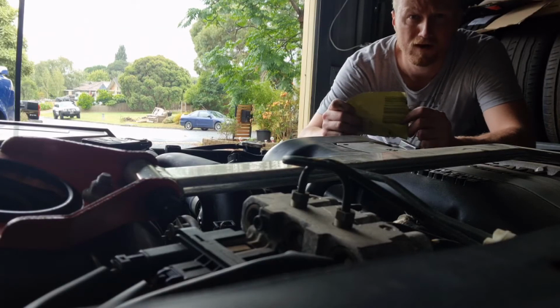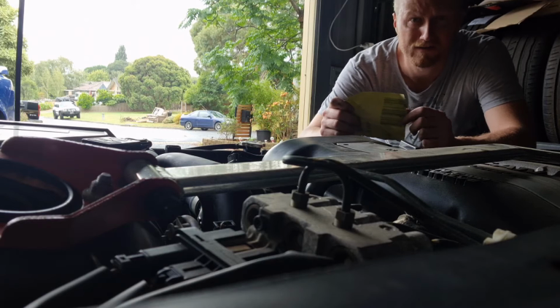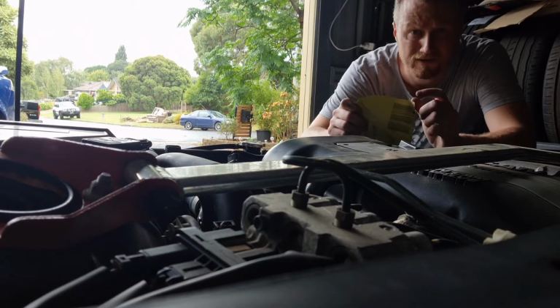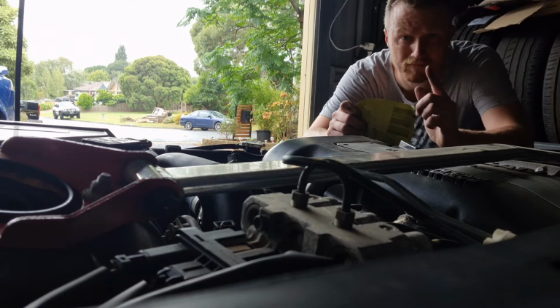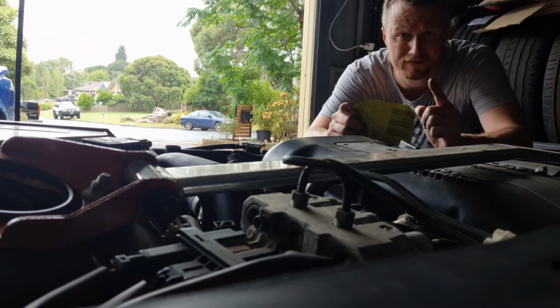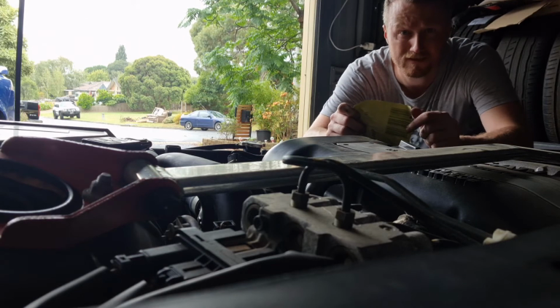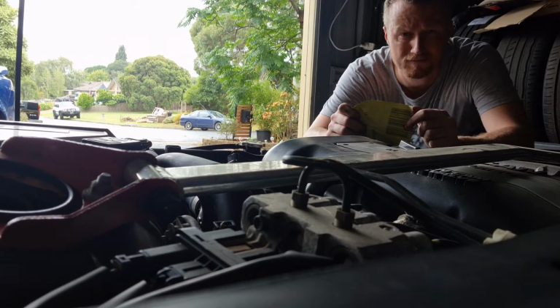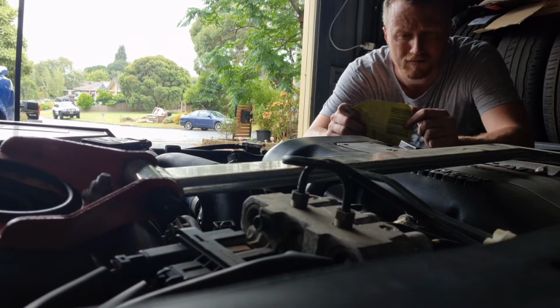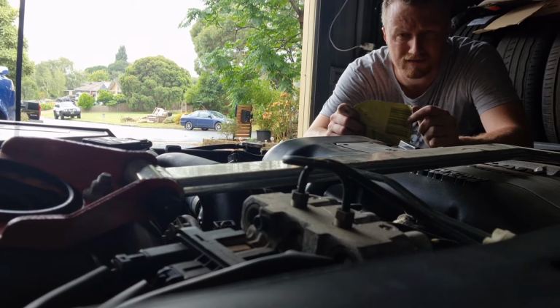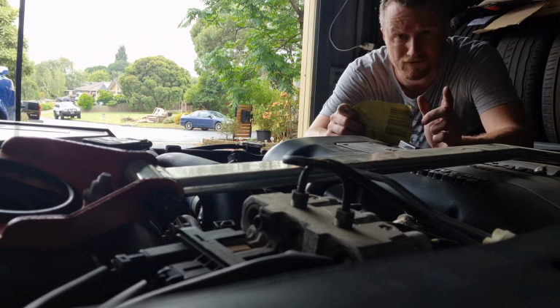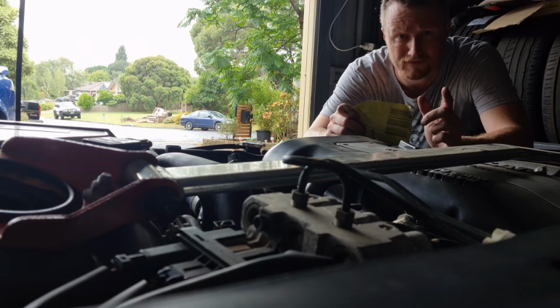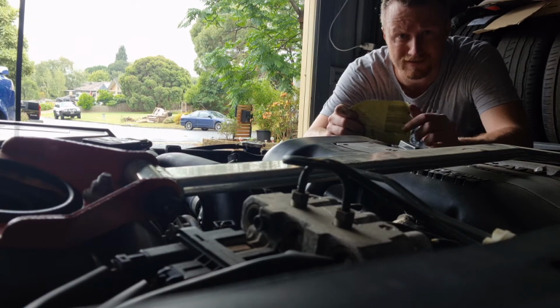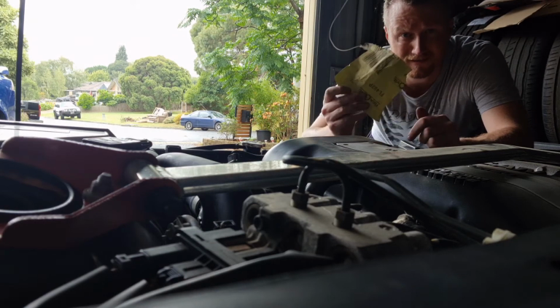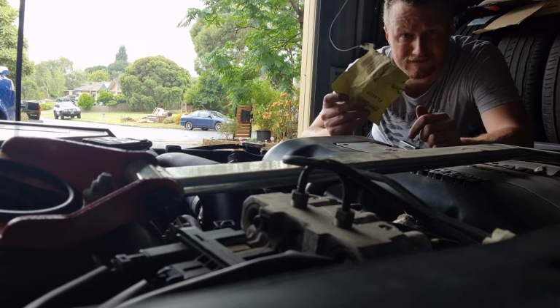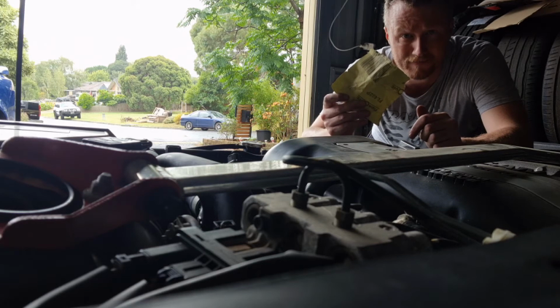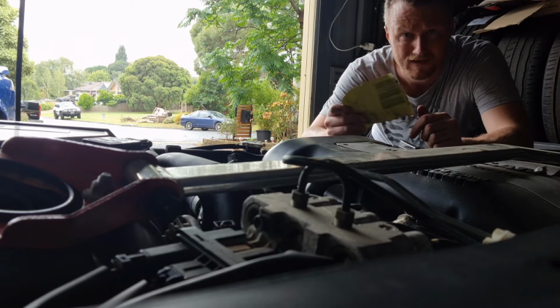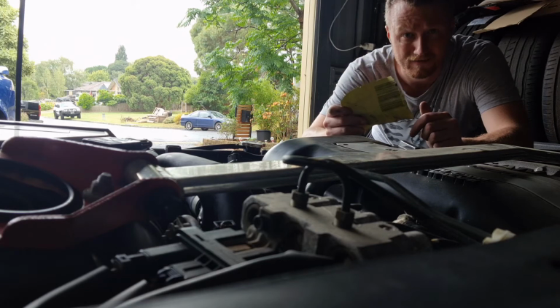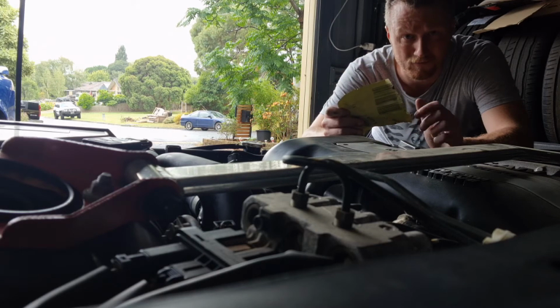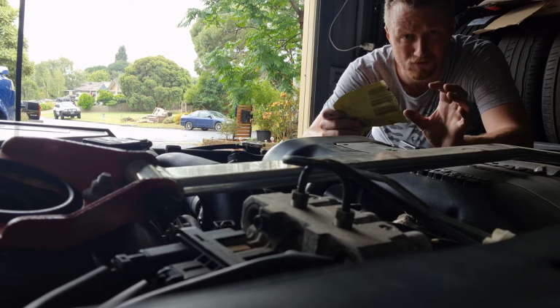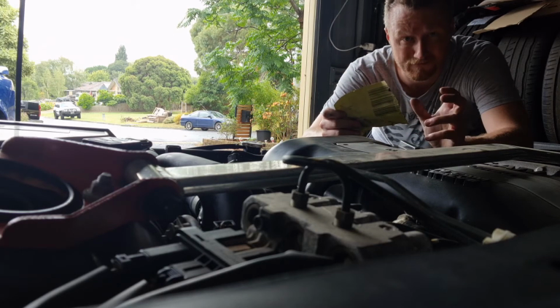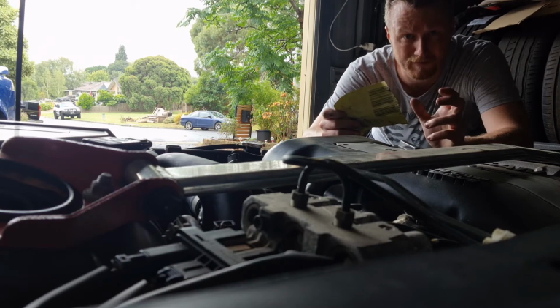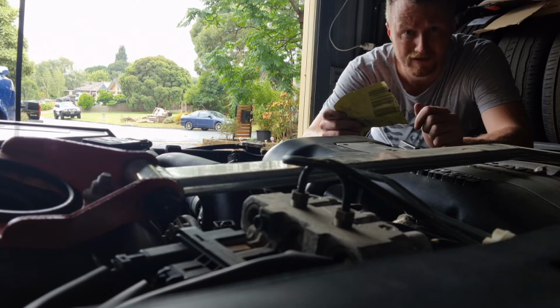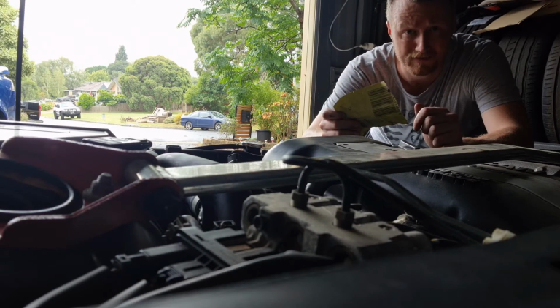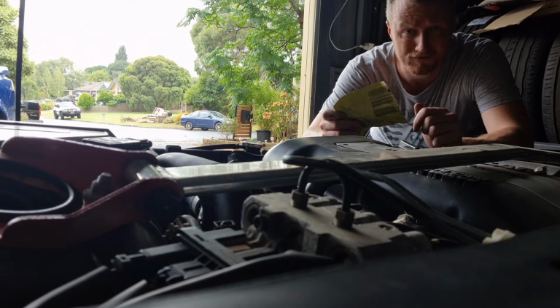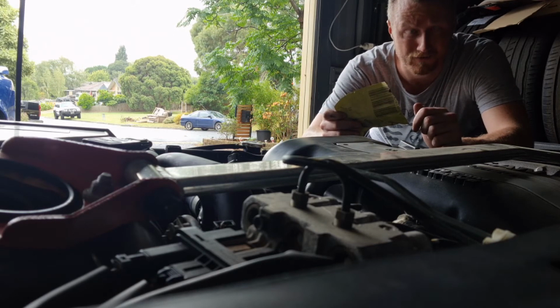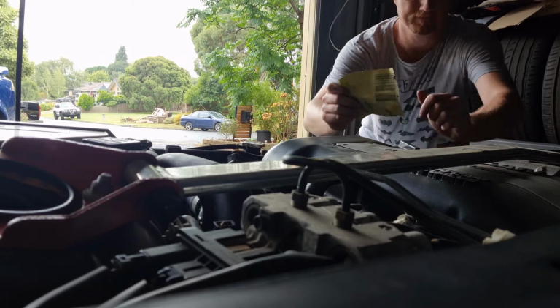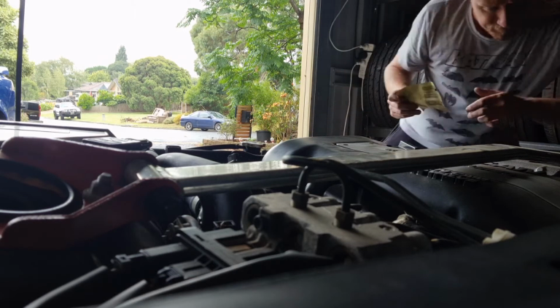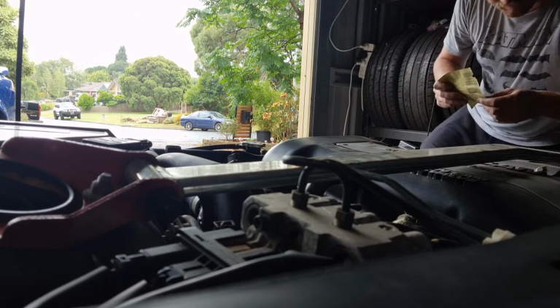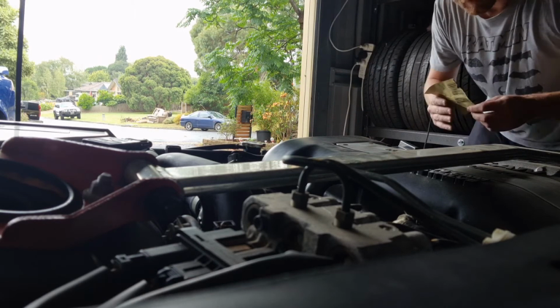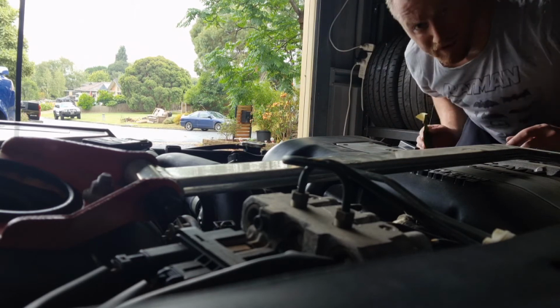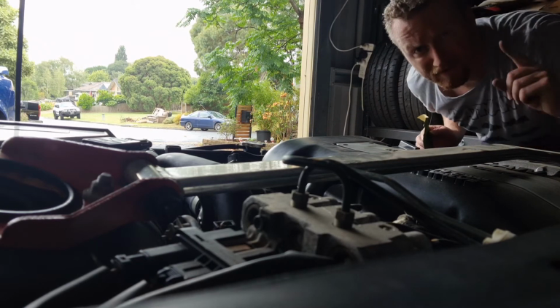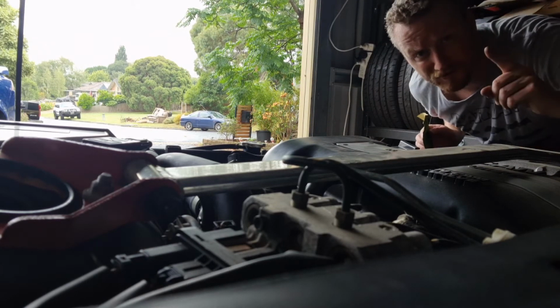A little pro tip: basically, if you've got a filter that's stuck, use sandpaper. That will make it coarse enough for you to grip and spin the actual filter off. Thanks, Trav.